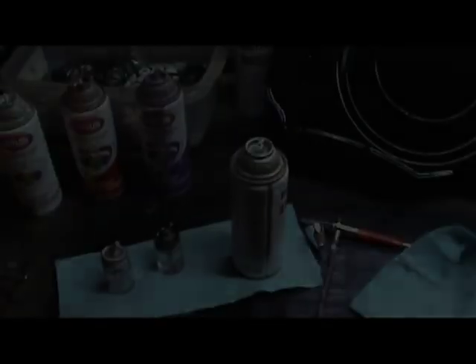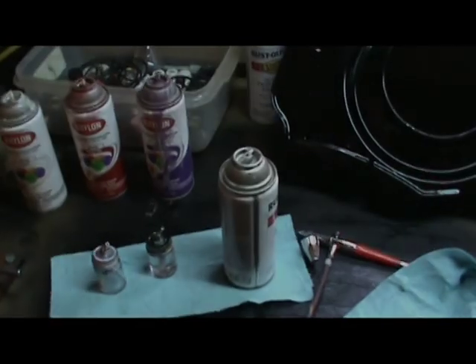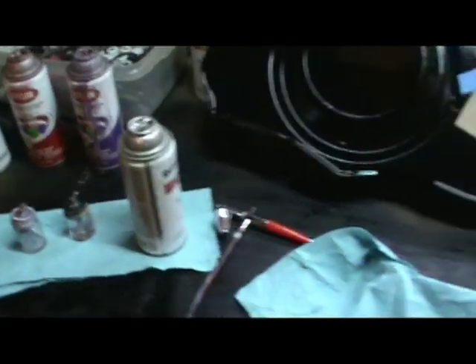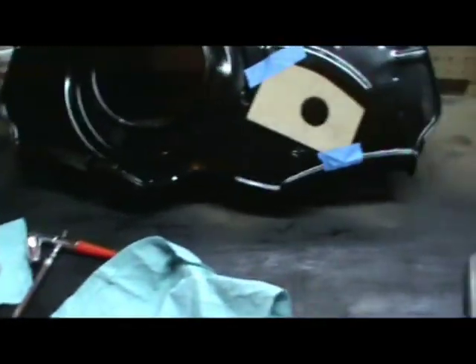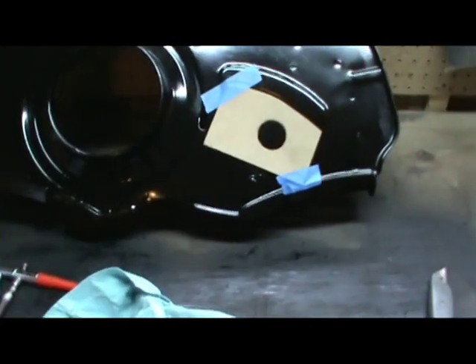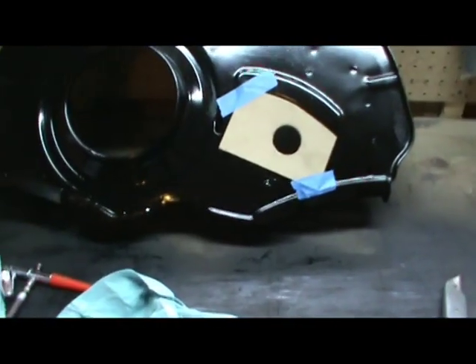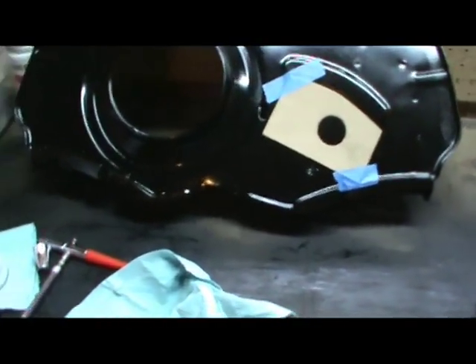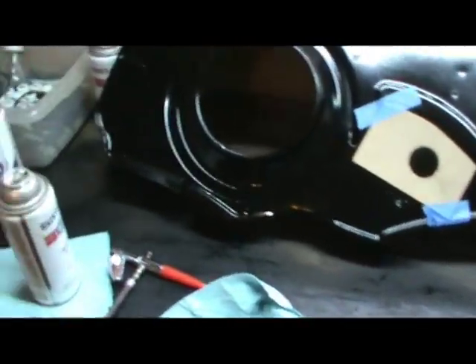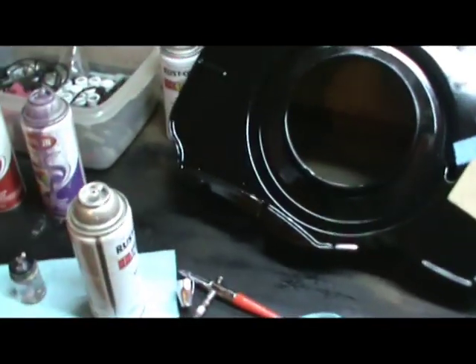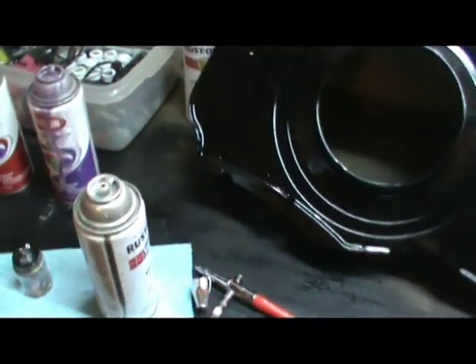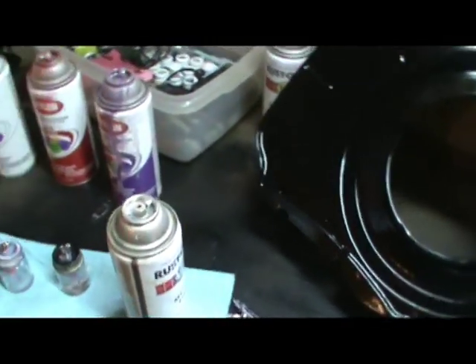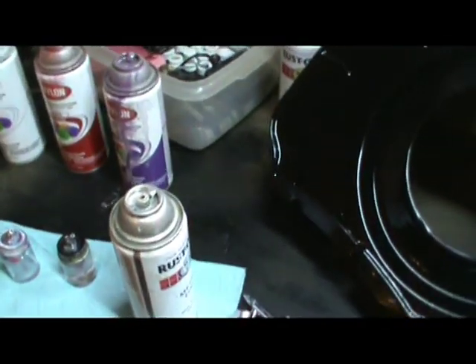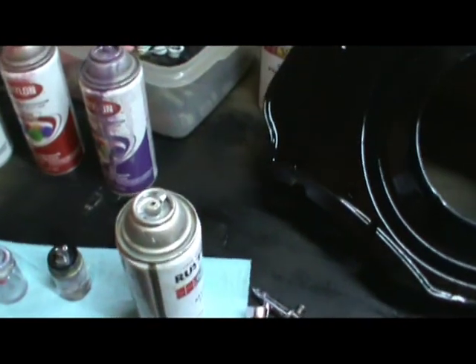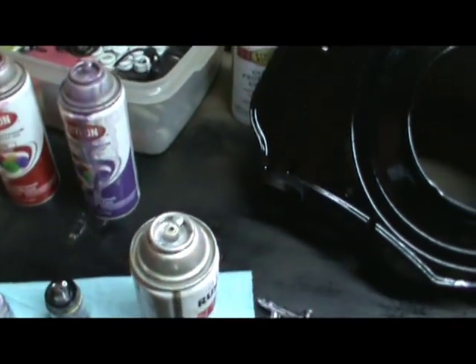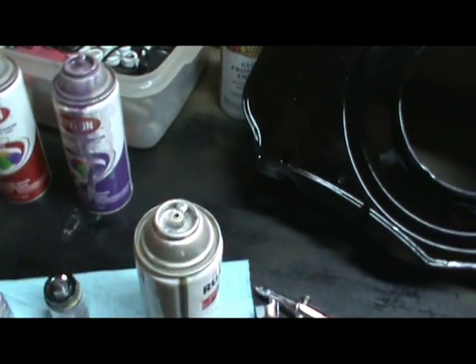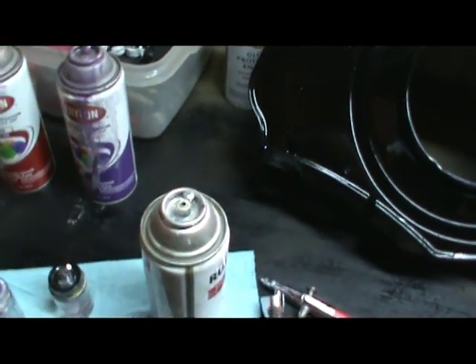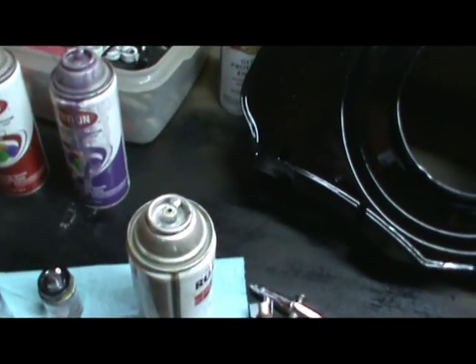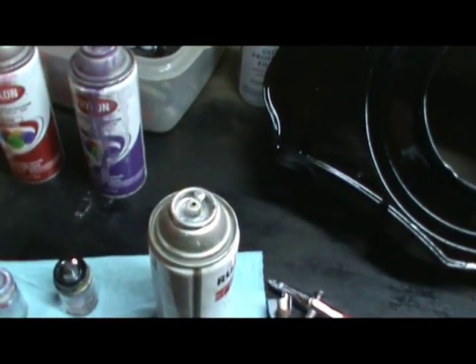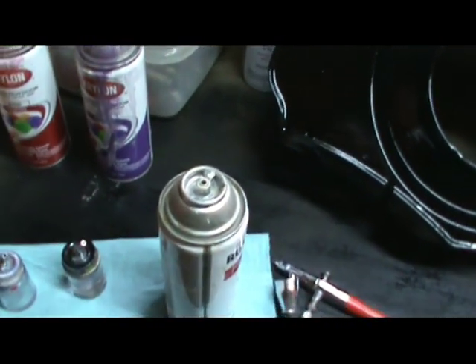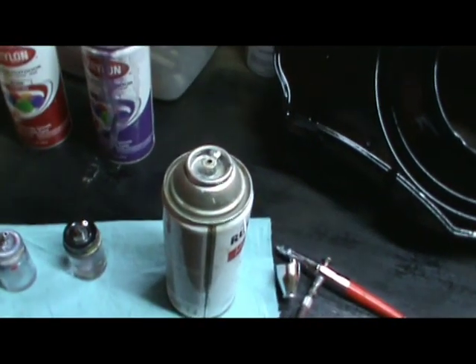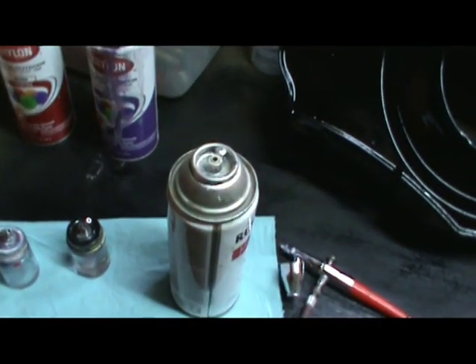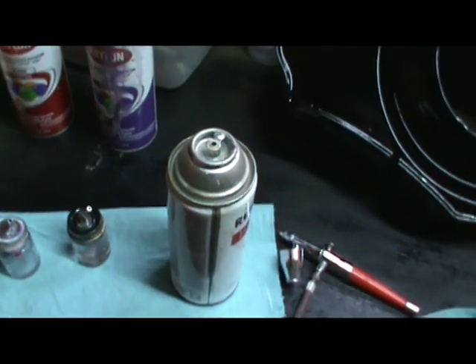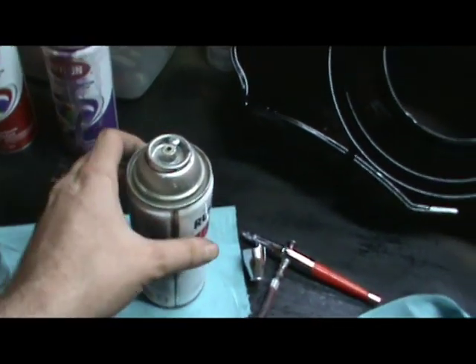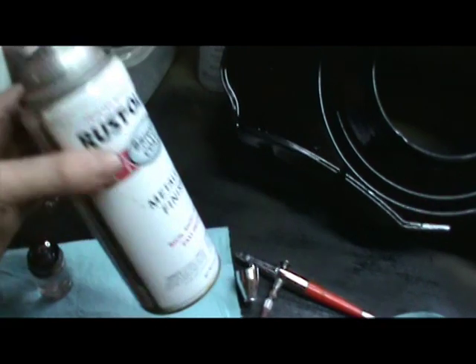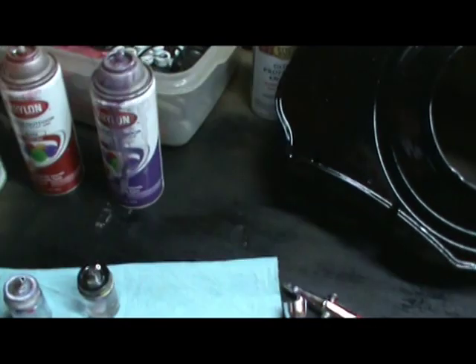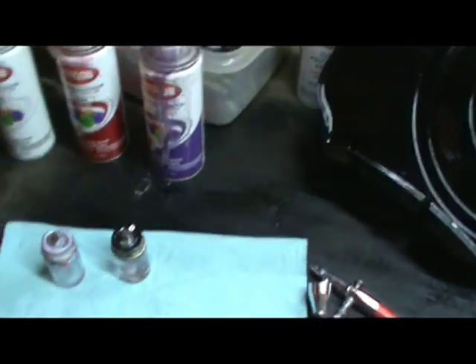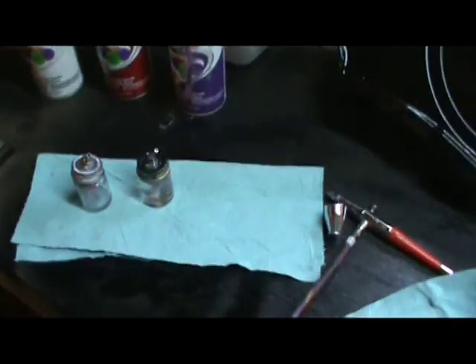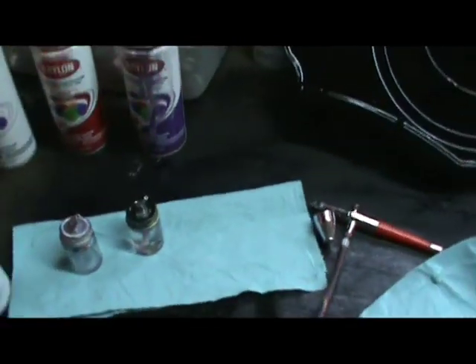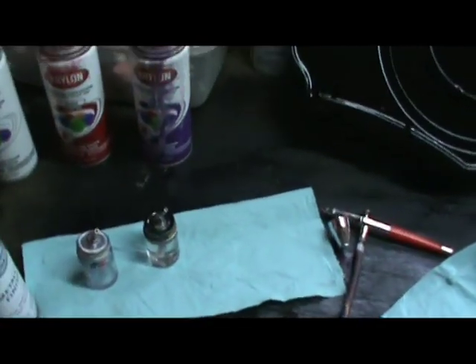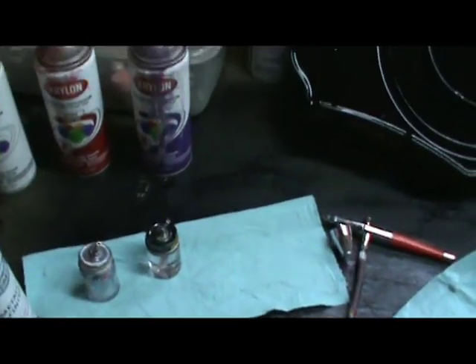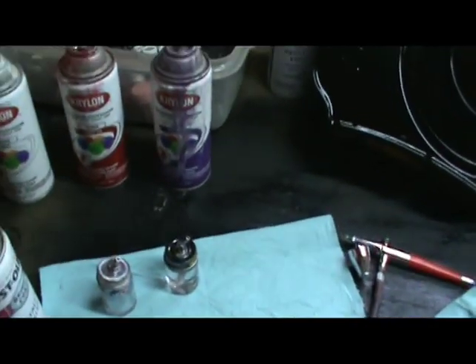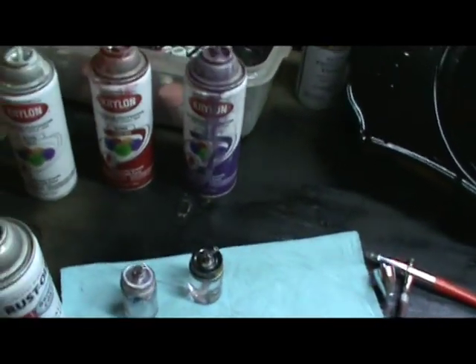Alright guys, I'm going to start doing a little bit of airbrushing today. Just a little bored - it snowed again and I'm kind of stuck inside here.